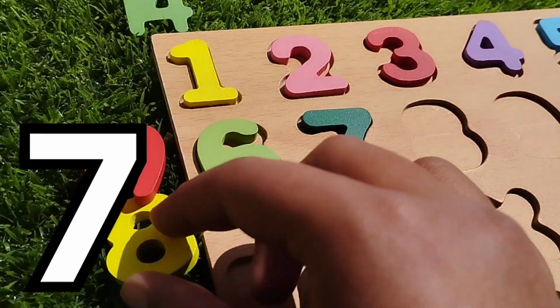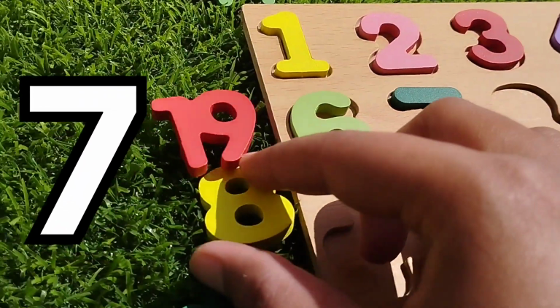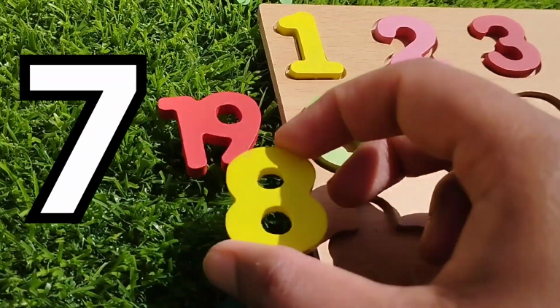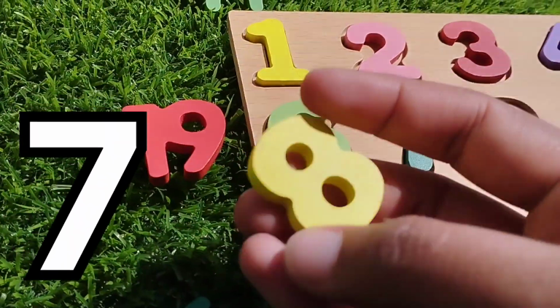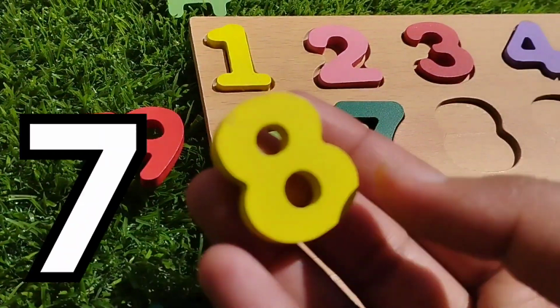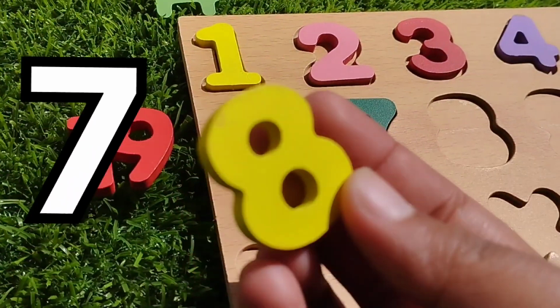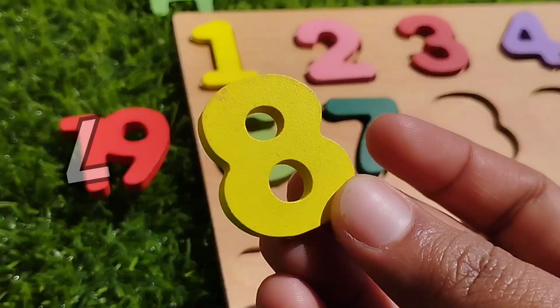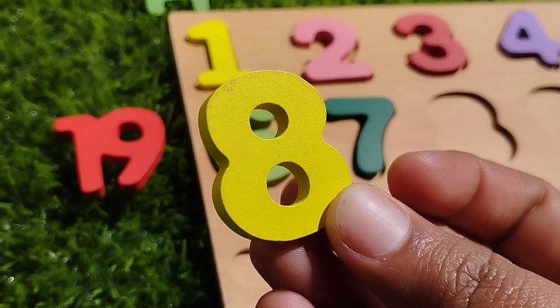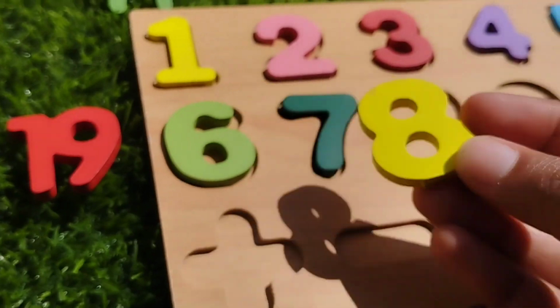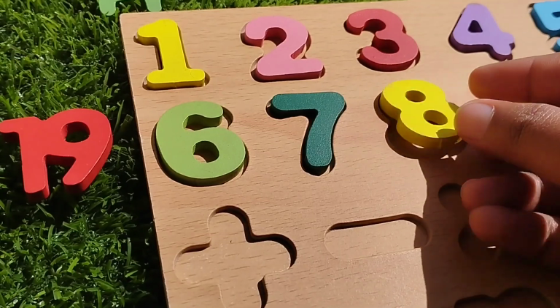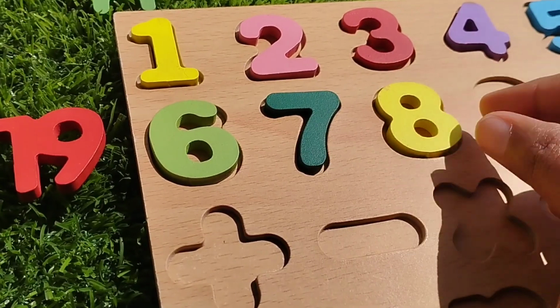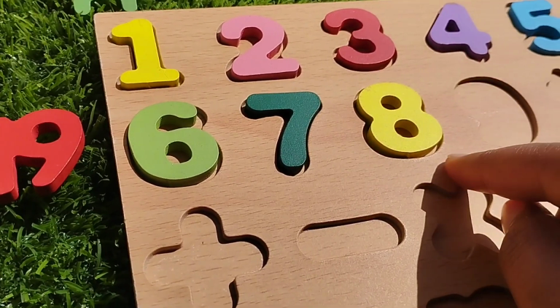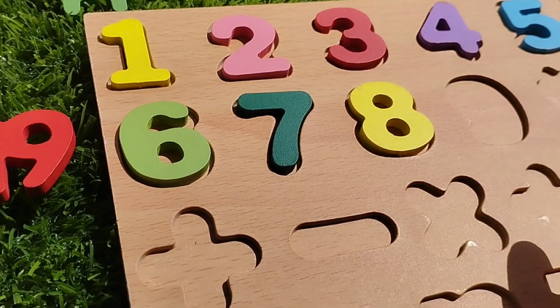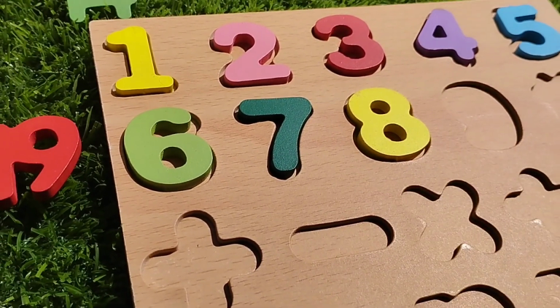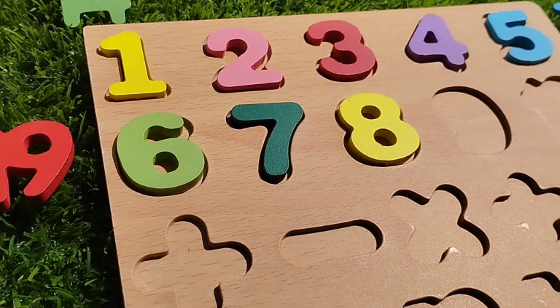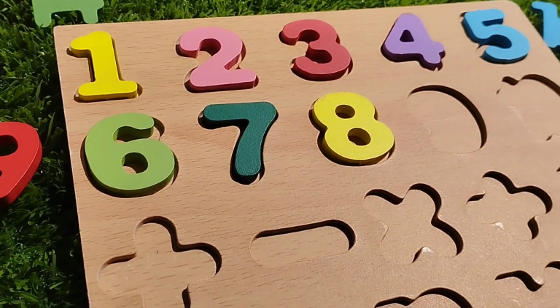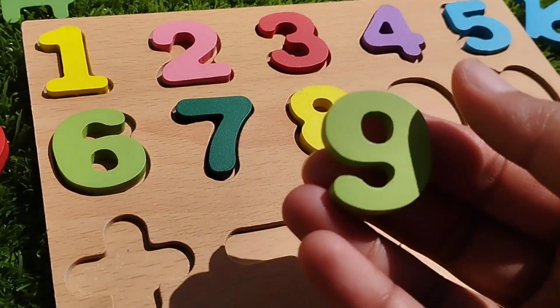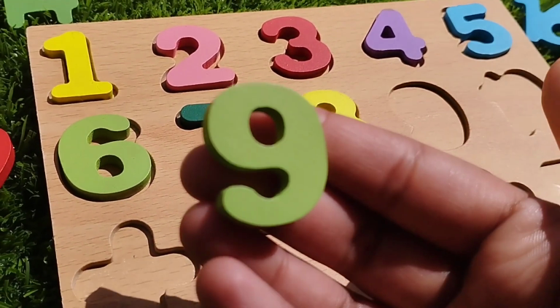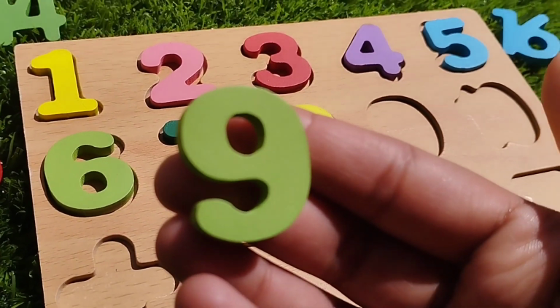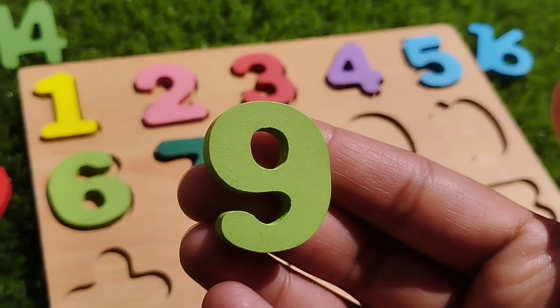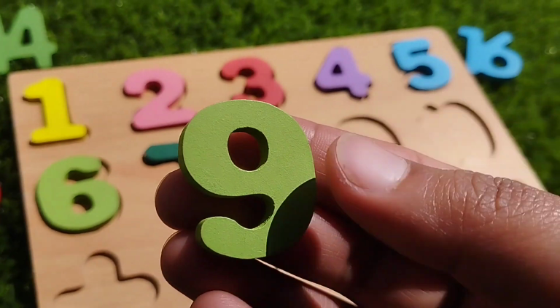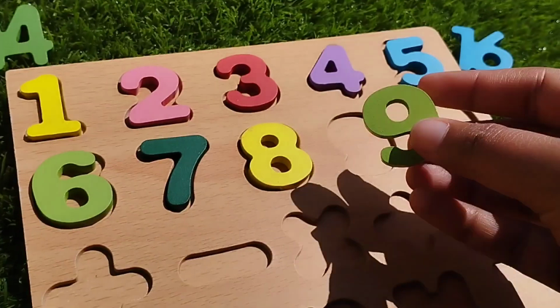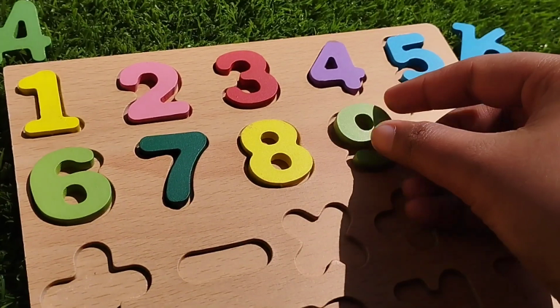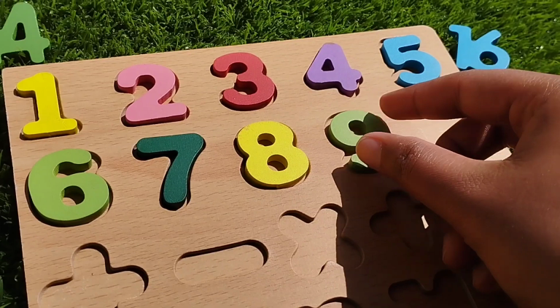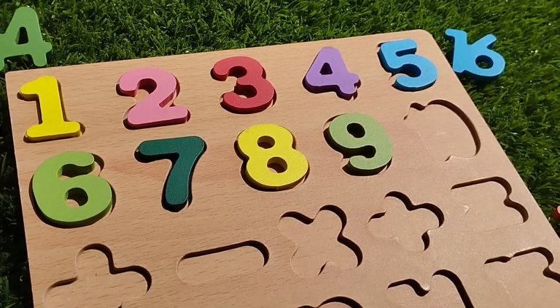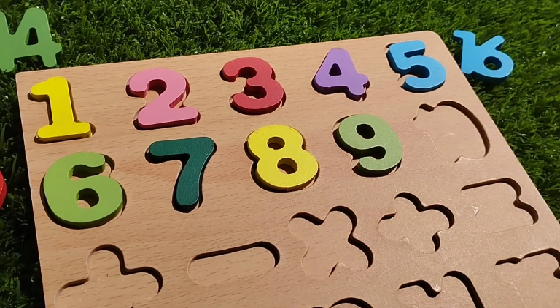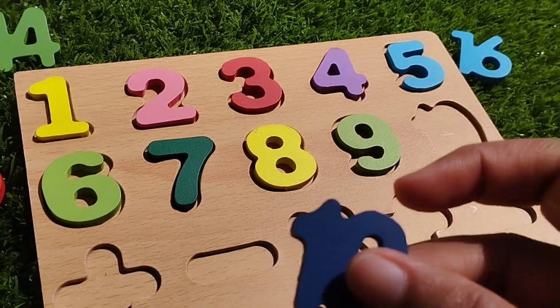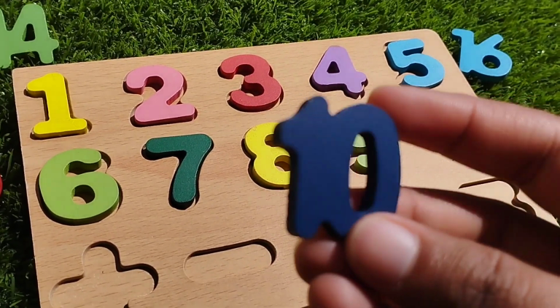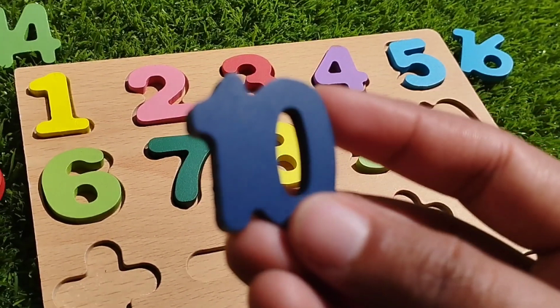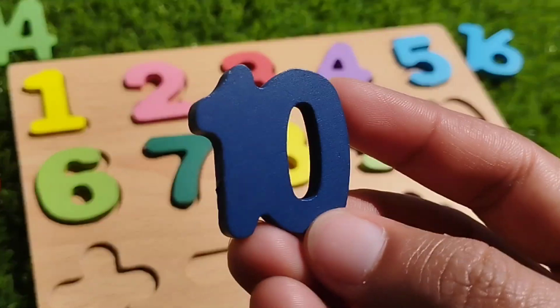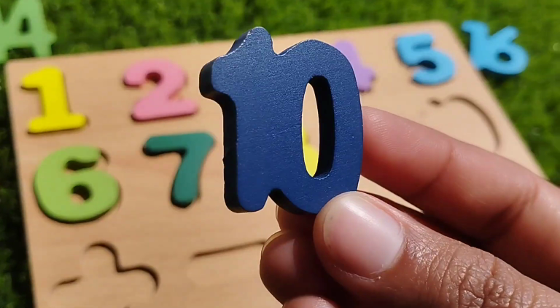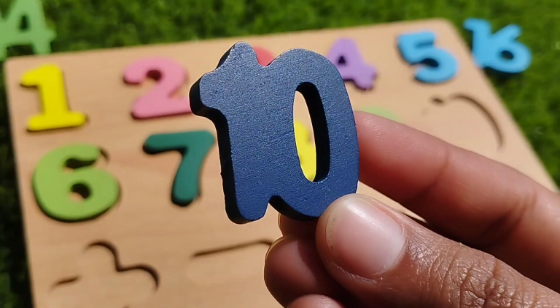The next number is number eight. The next number is number nine. And ten.